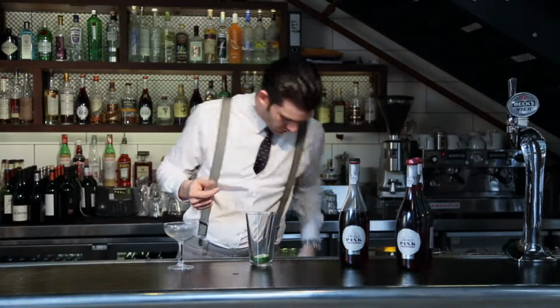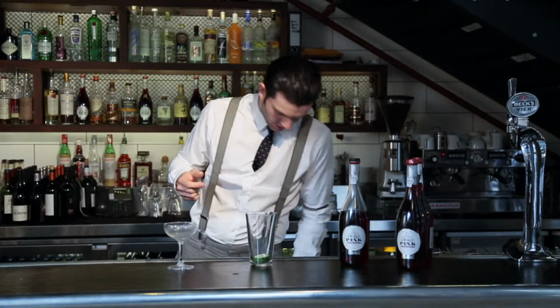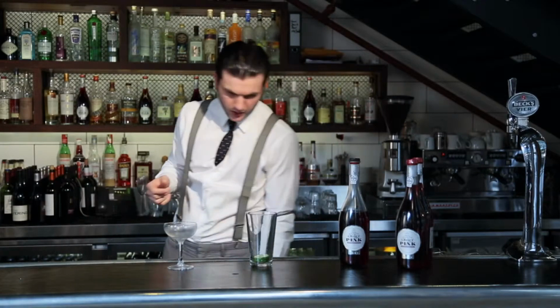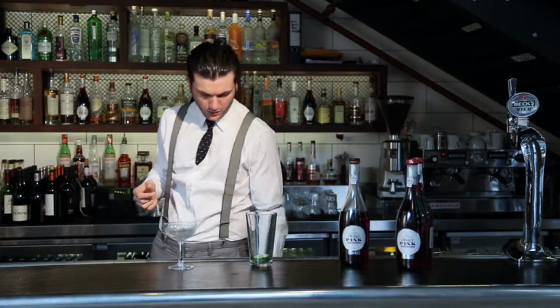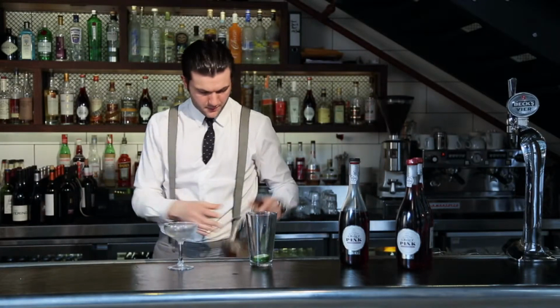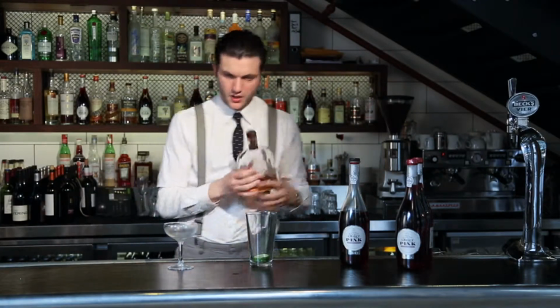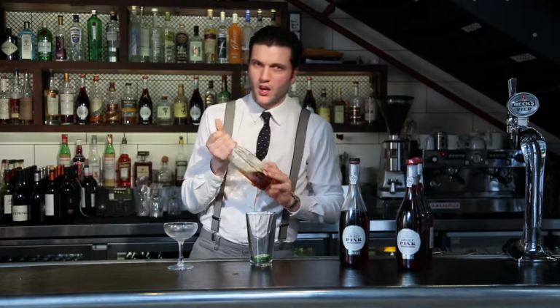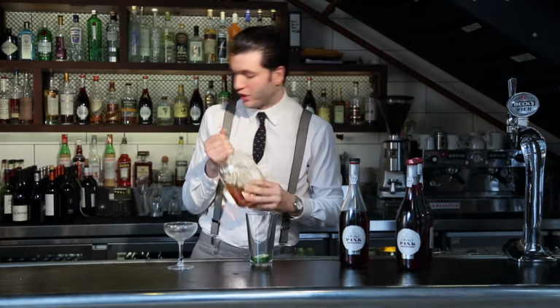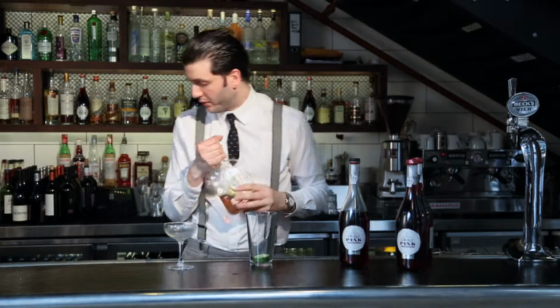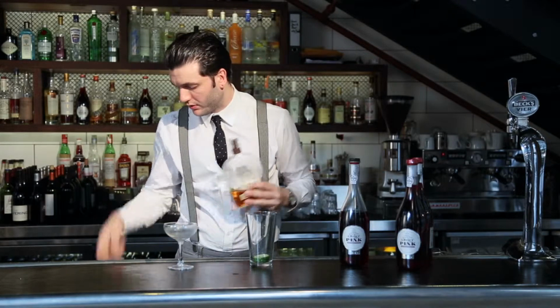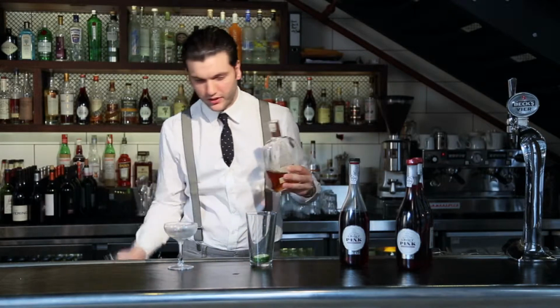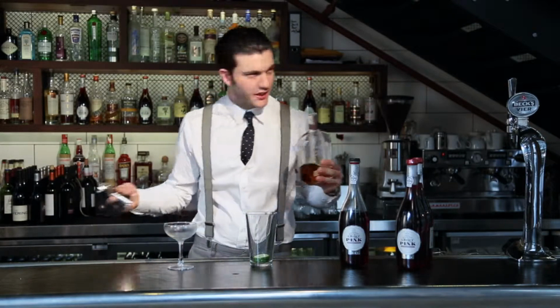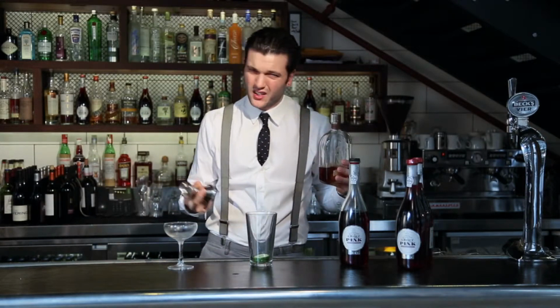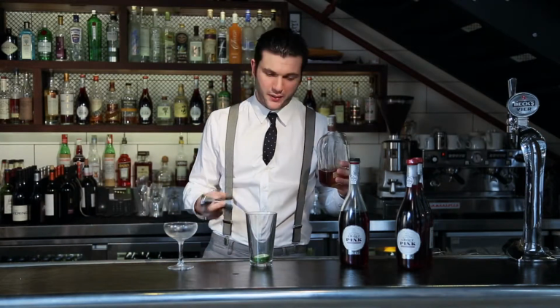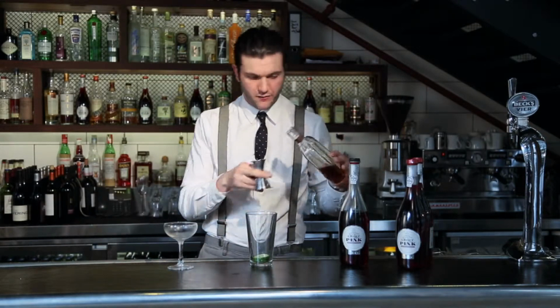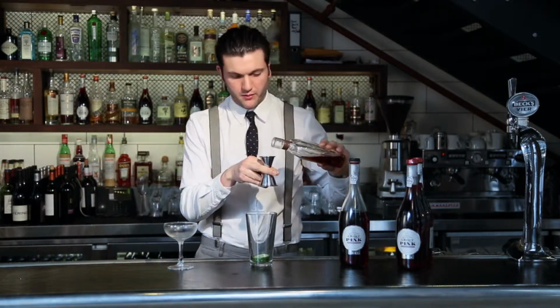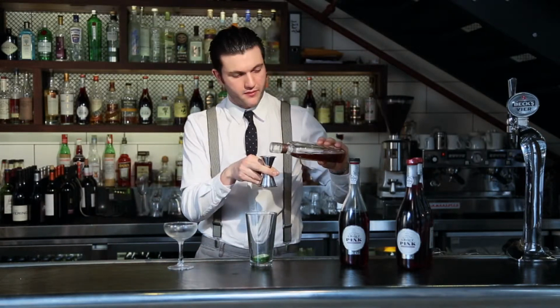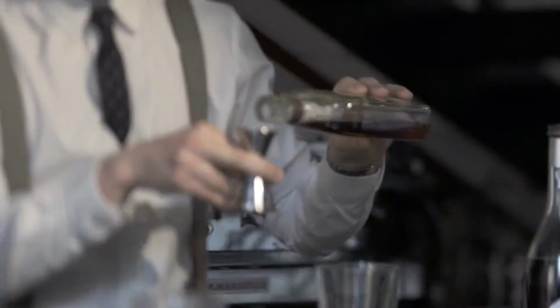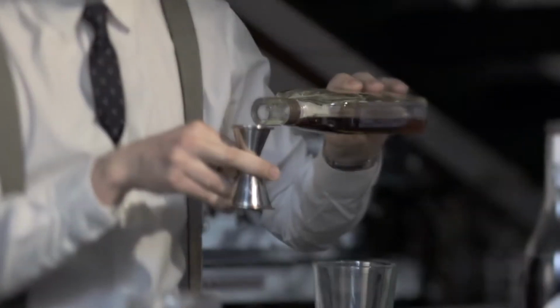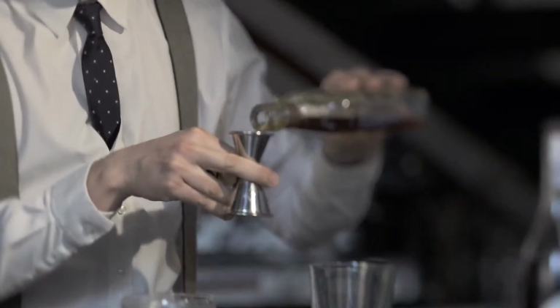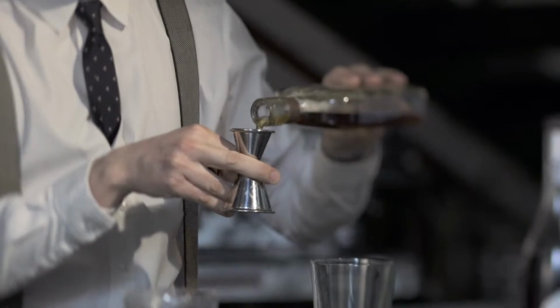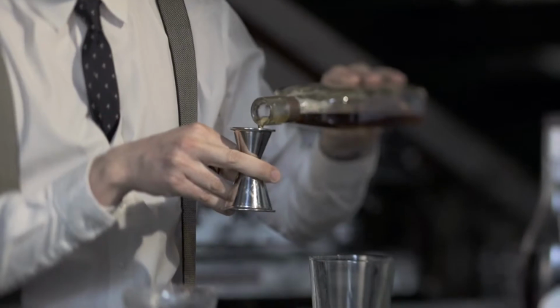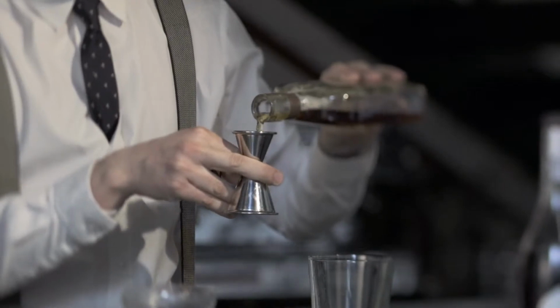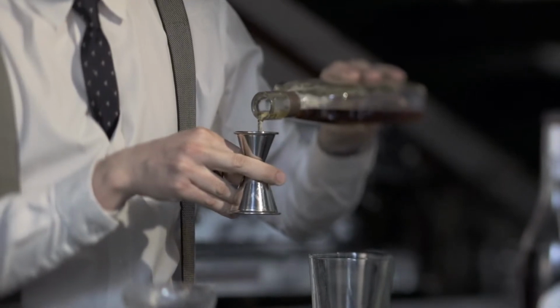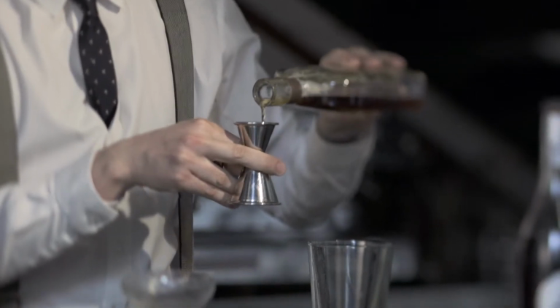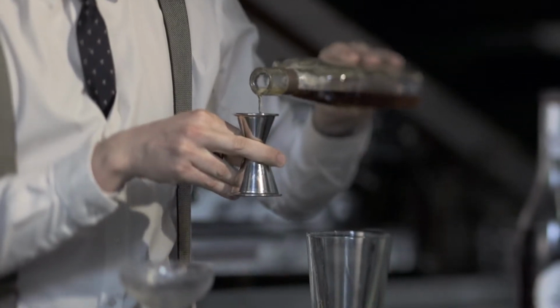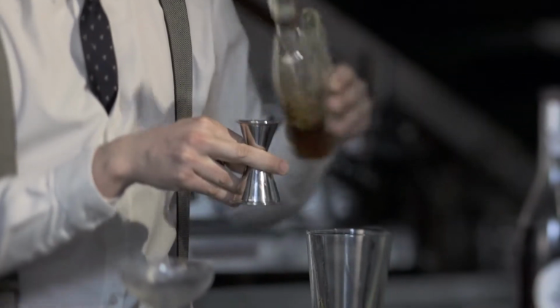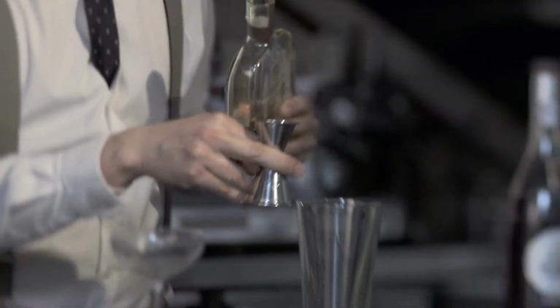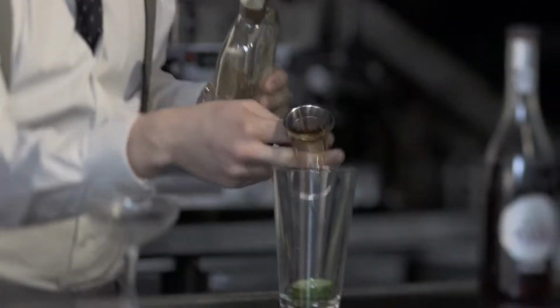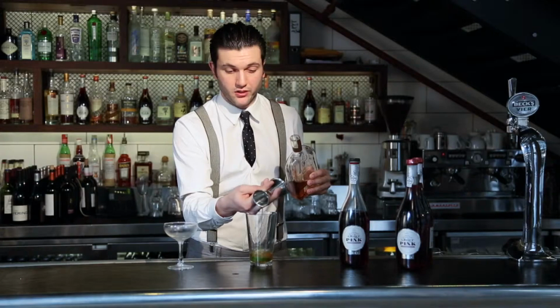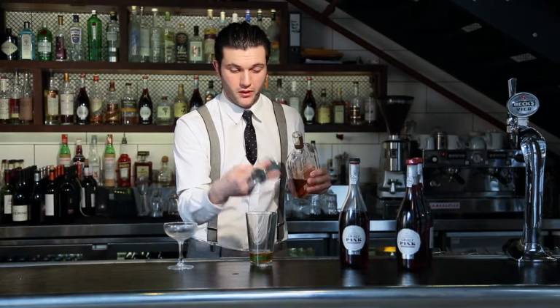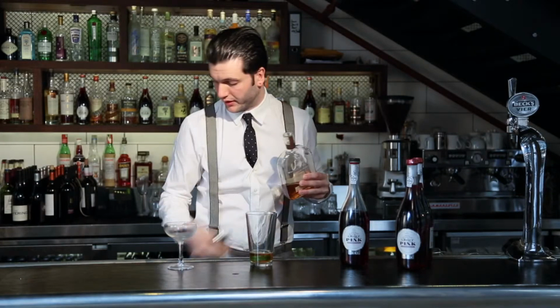We're then going to go with a shot of bourbon. We want to use a nice spicy, full-flavoured bourbon for this drink, so we're using Woodford Reserve. We've got 30 mils of bourbon in the drink.